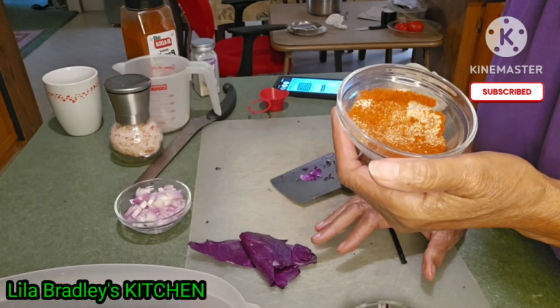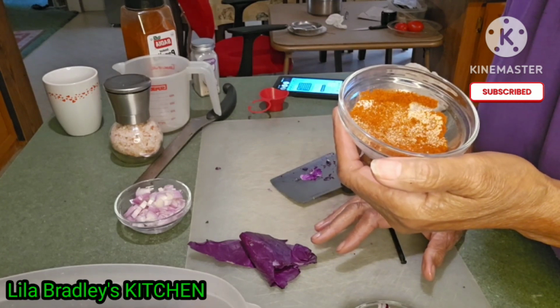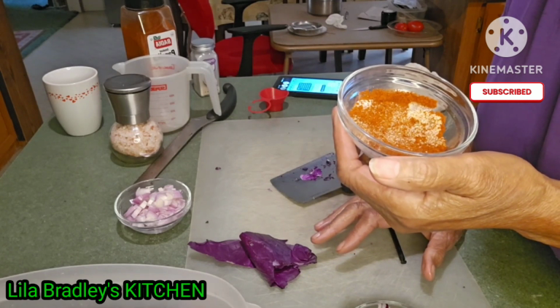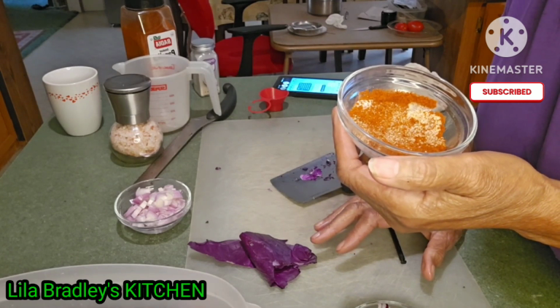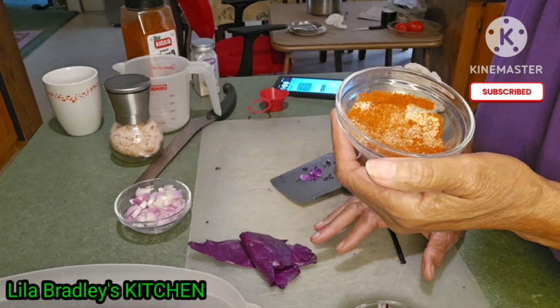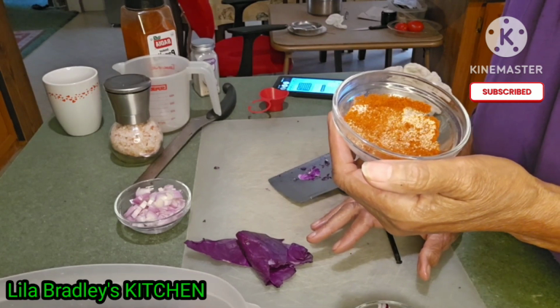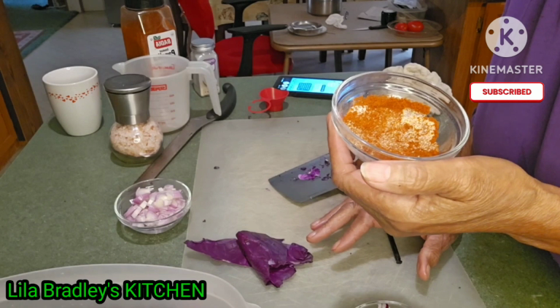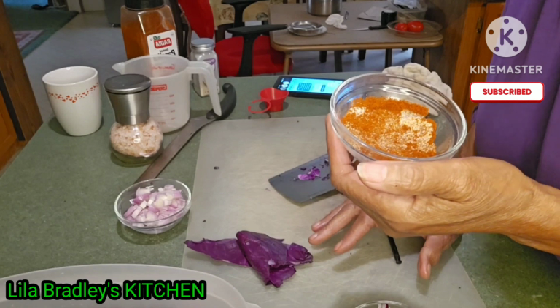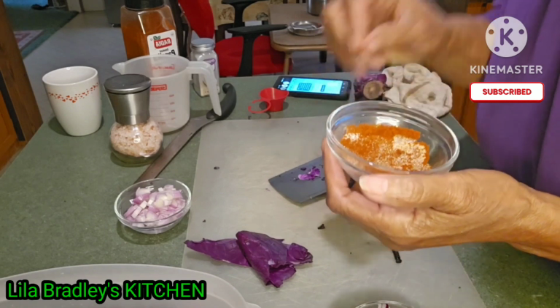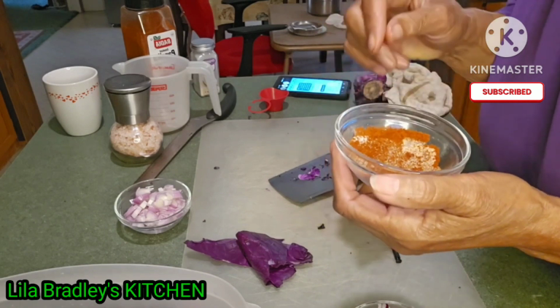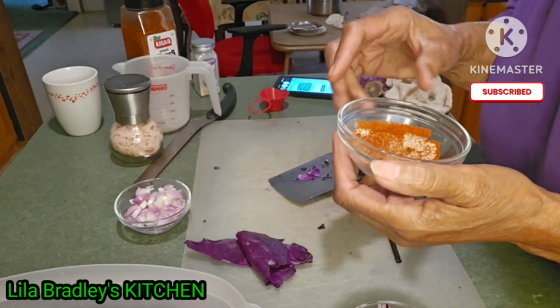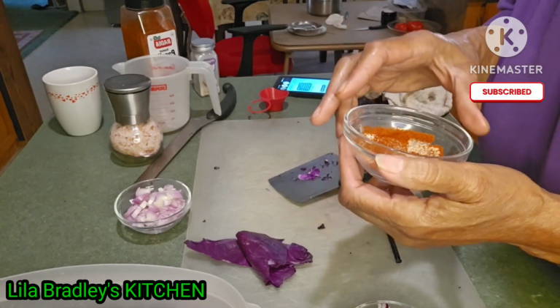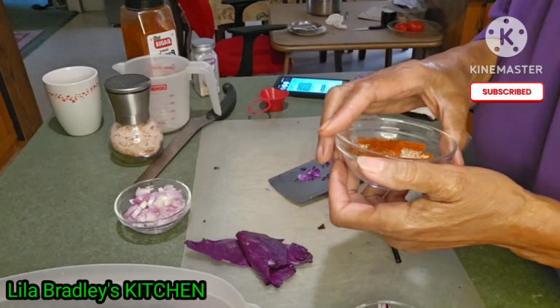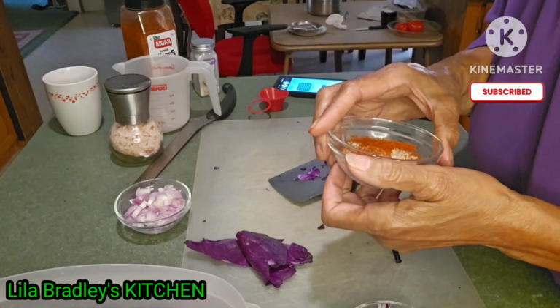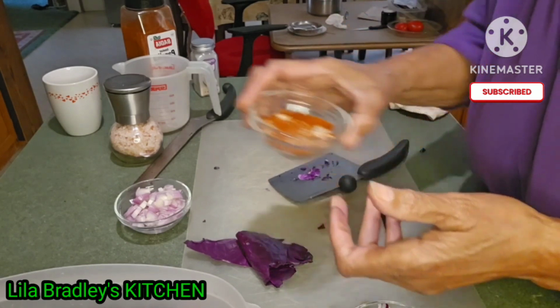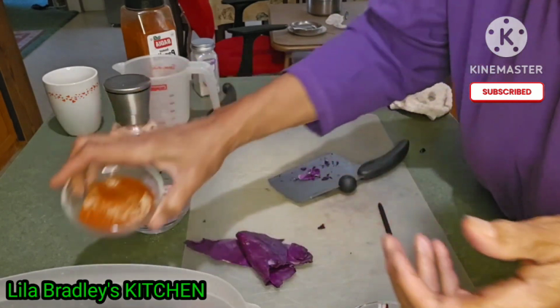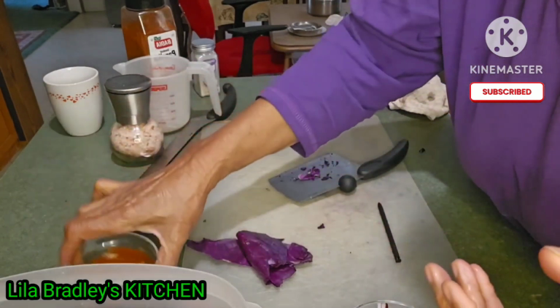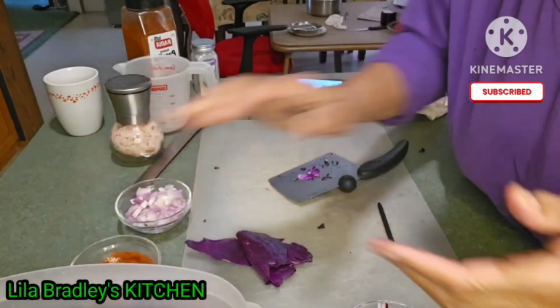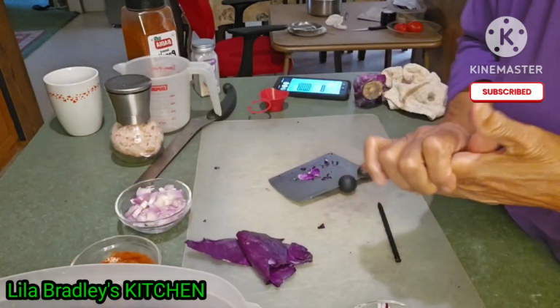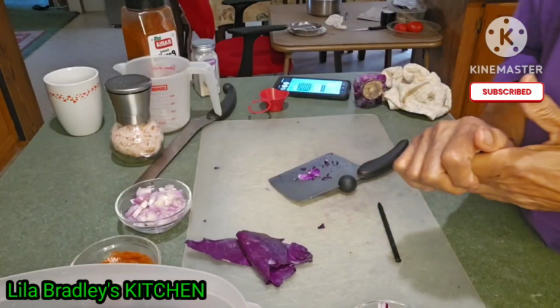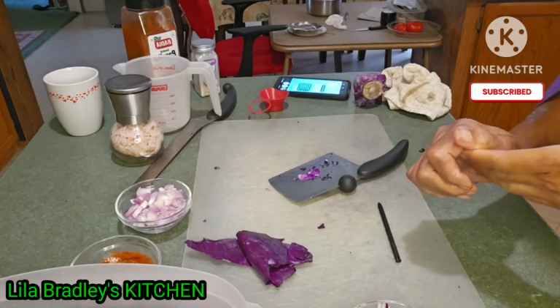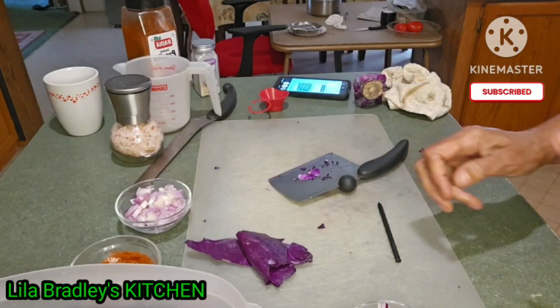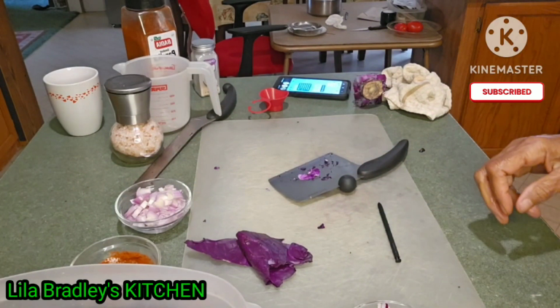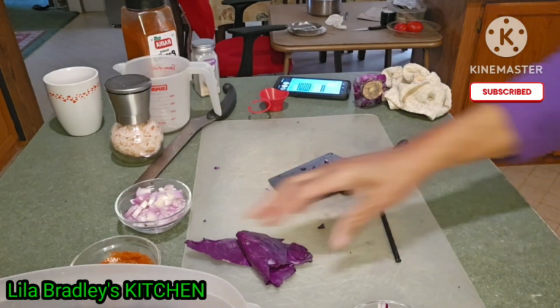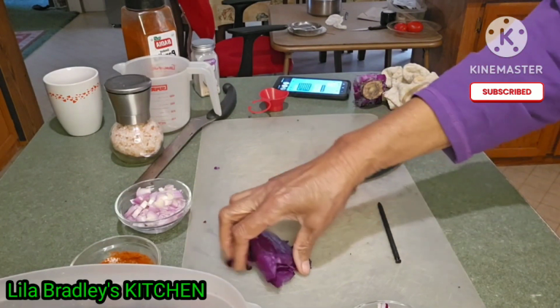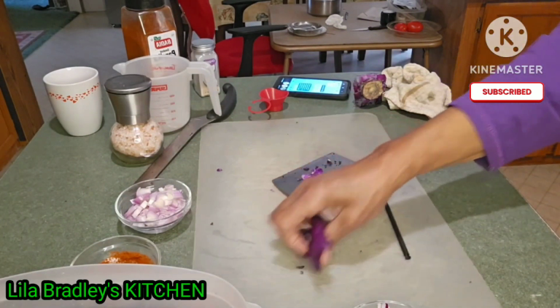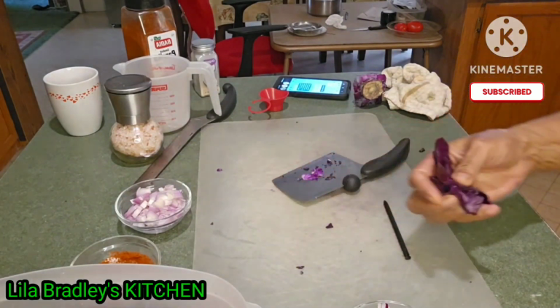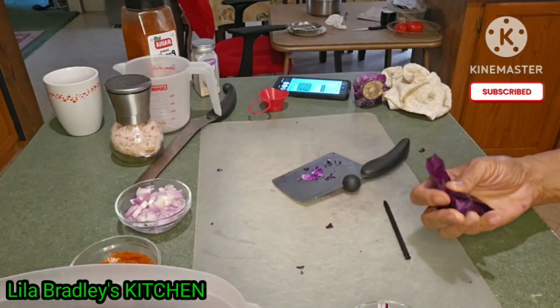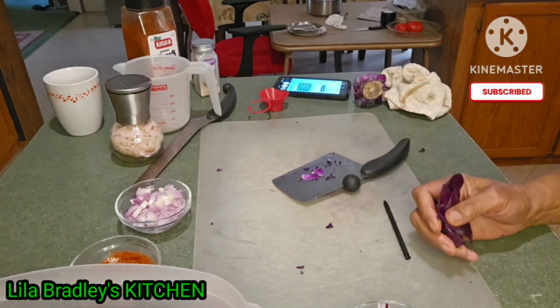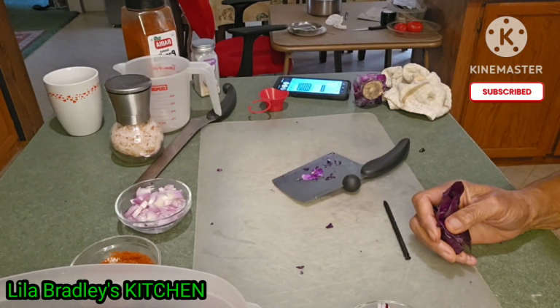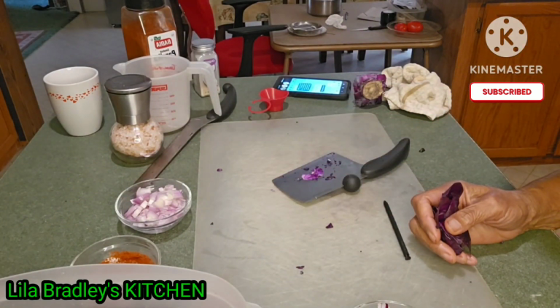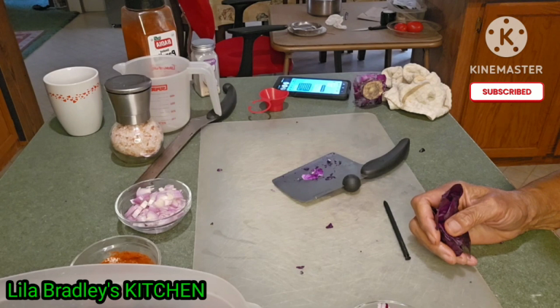I did not measure — I am bad about not measuring. I just shake and say that looks like enough. That is the way I cook. Anyhow, I will return.